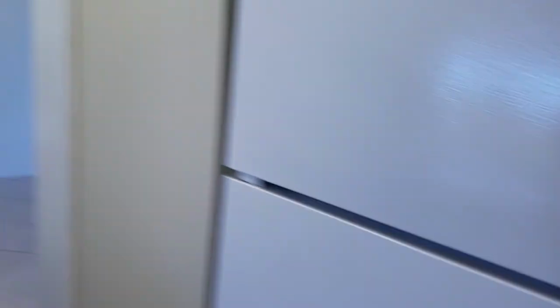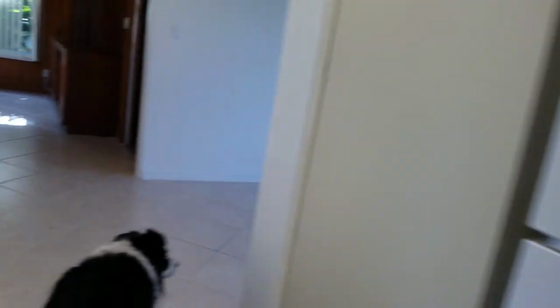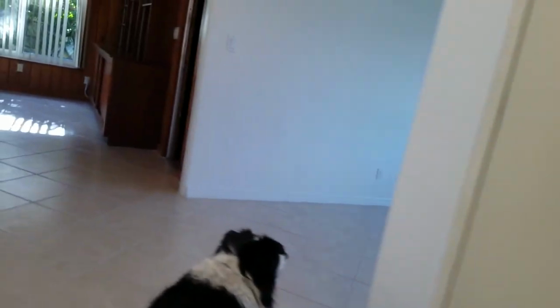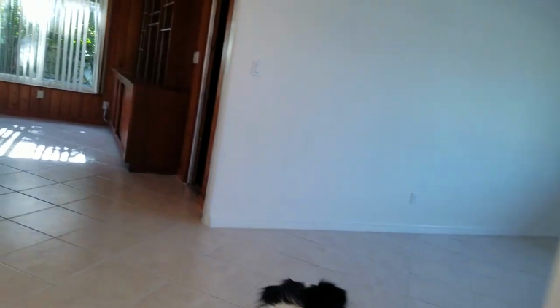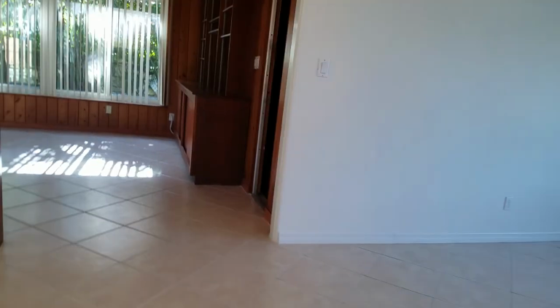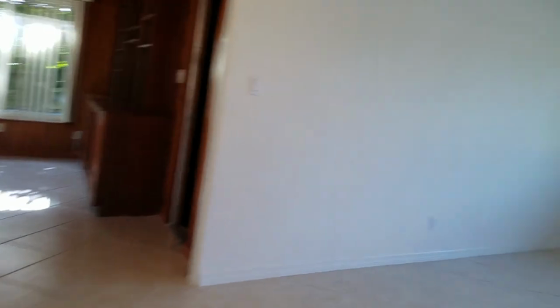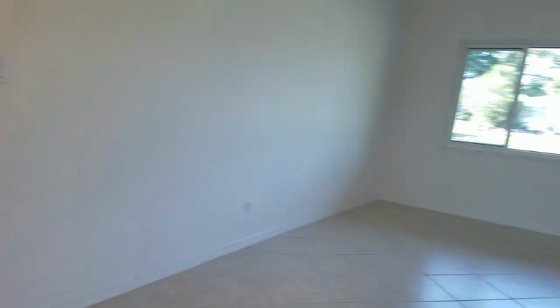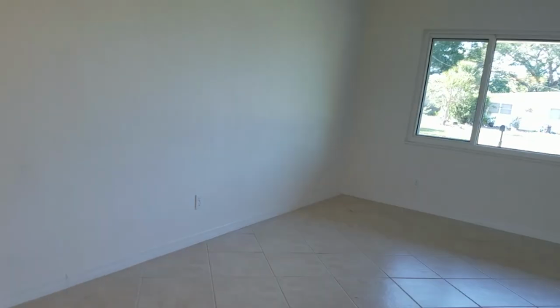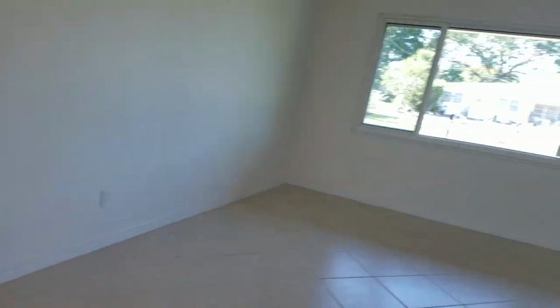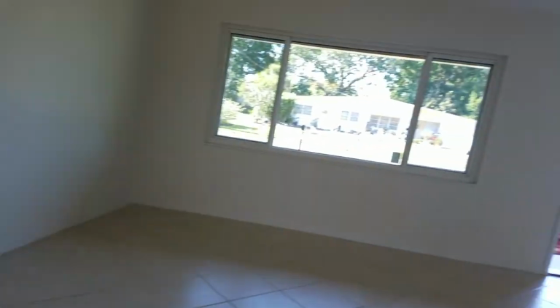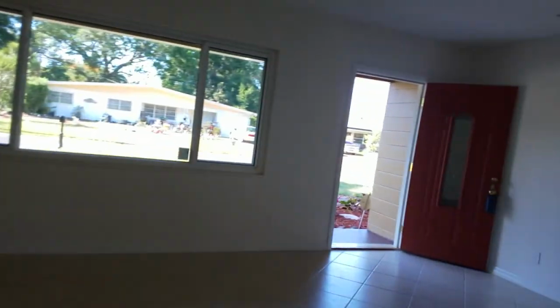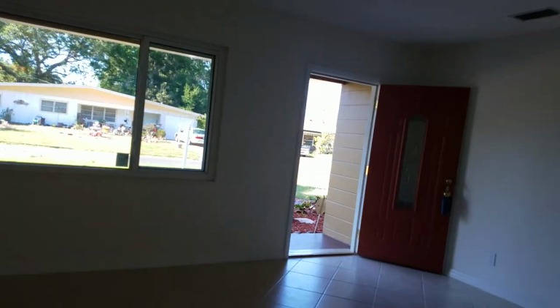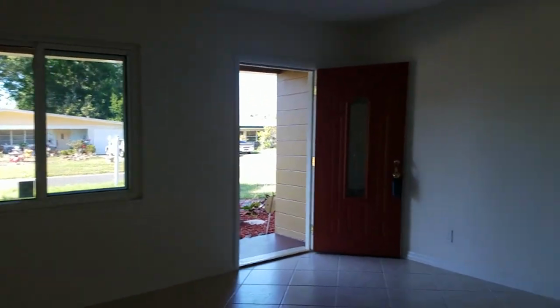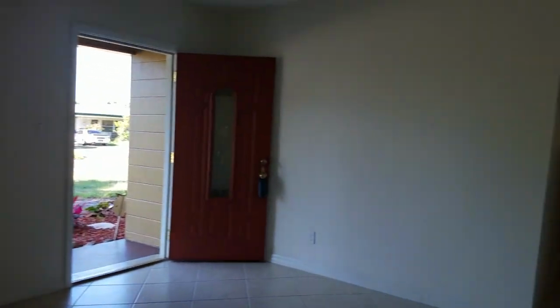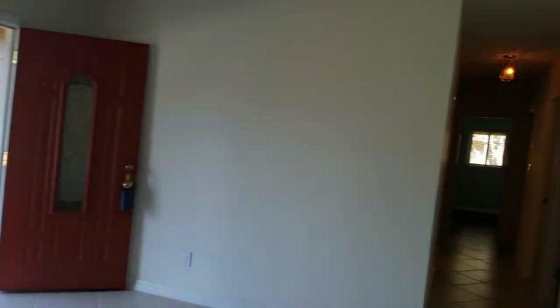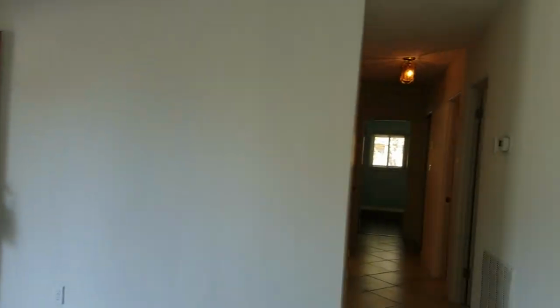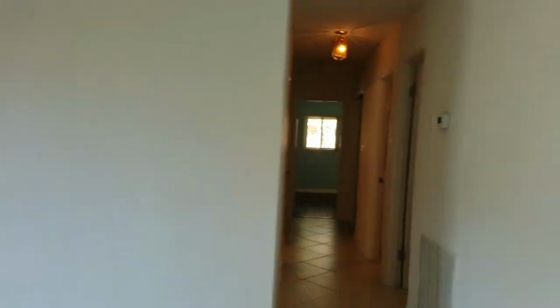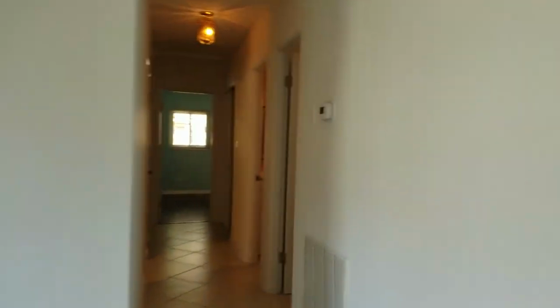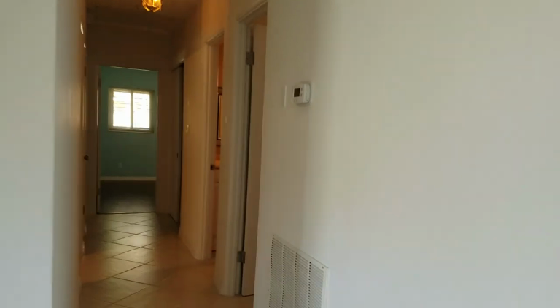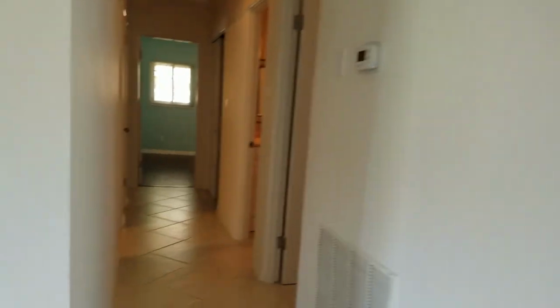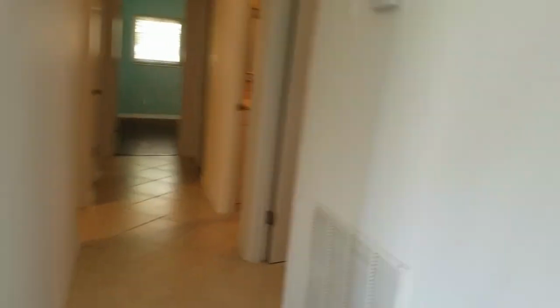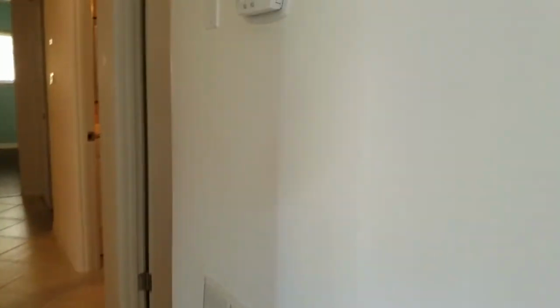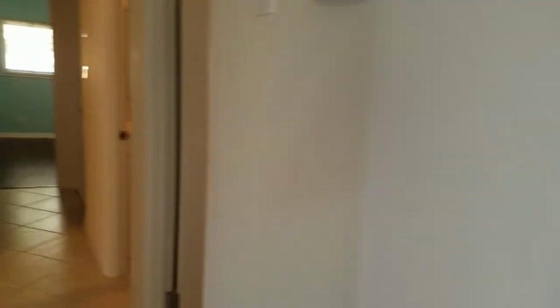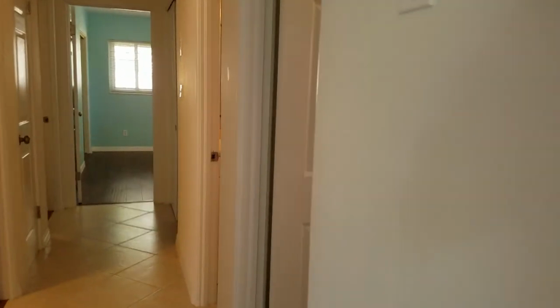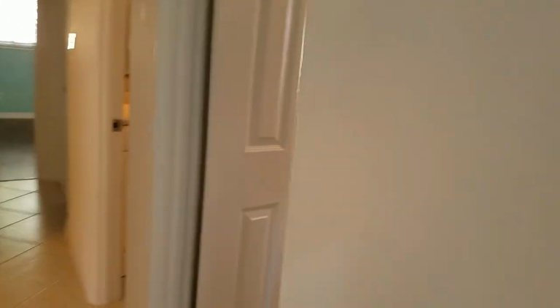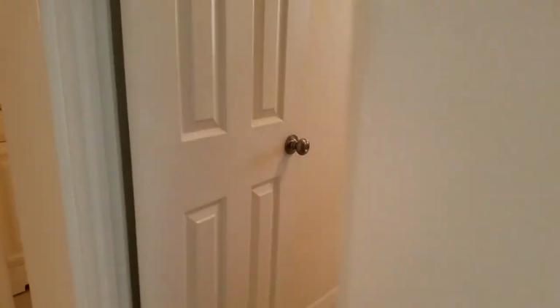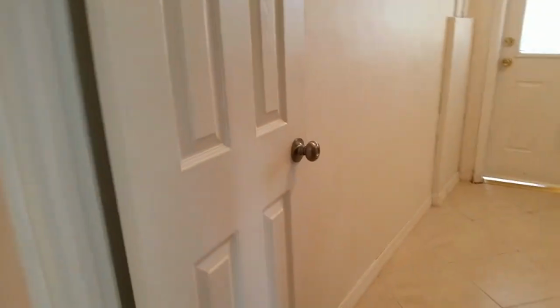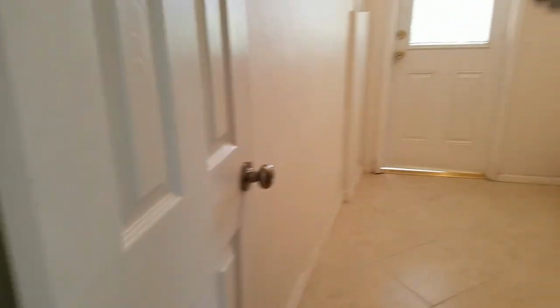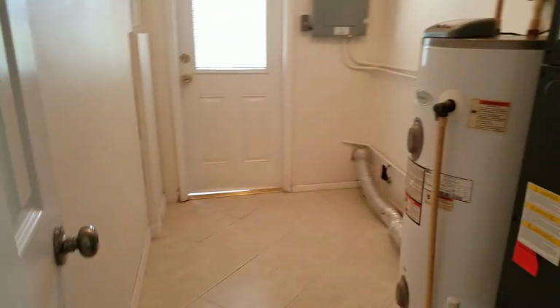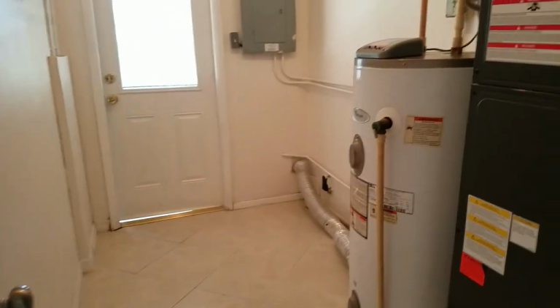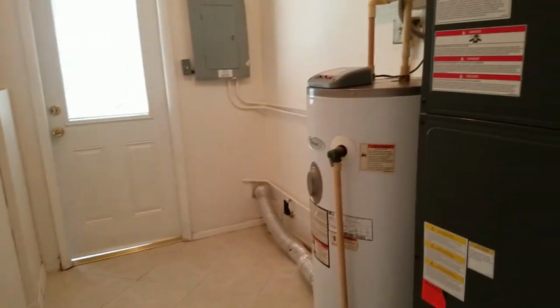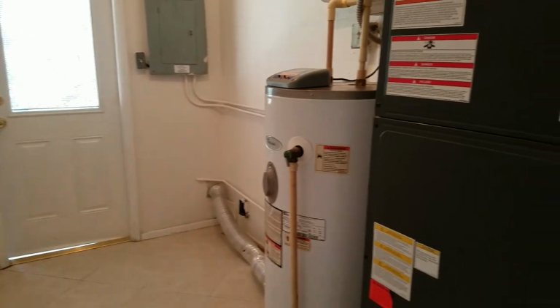Small refrigerator though, and white appliances. But these windows I really like, and I like the front door. So over here we have three bedrooms and two baths.